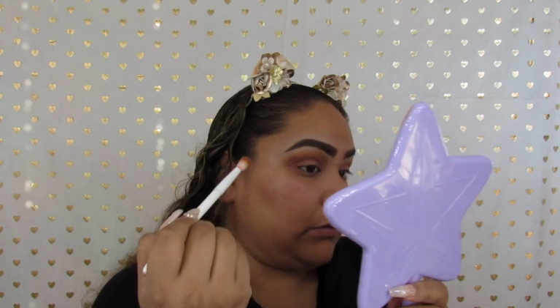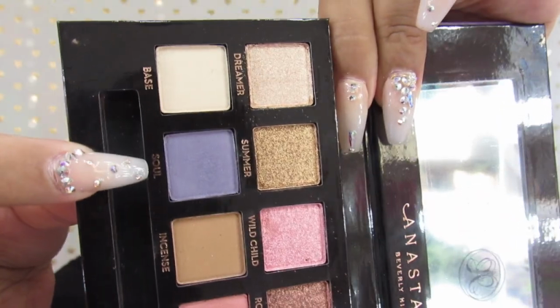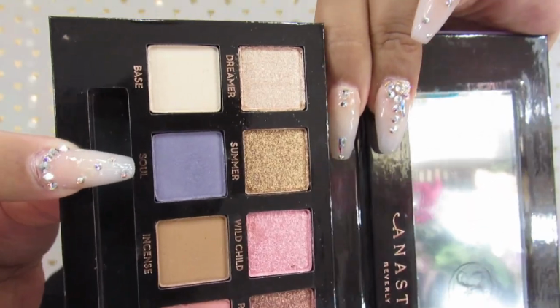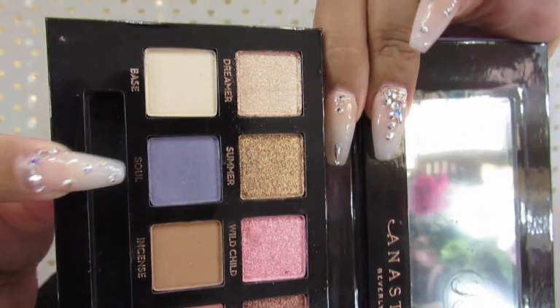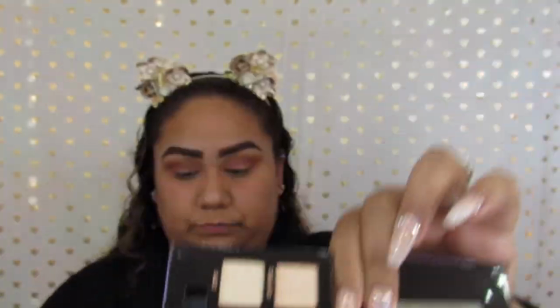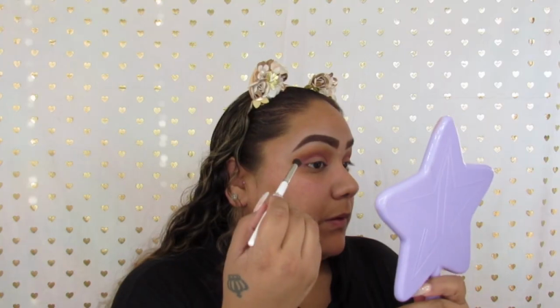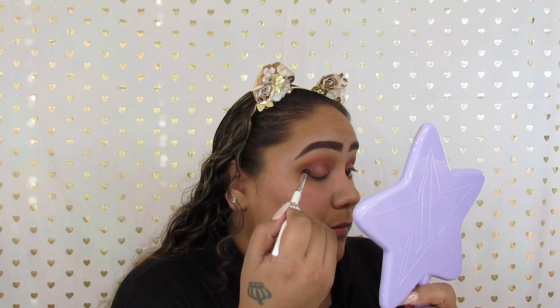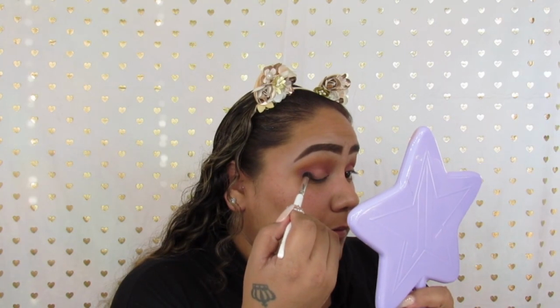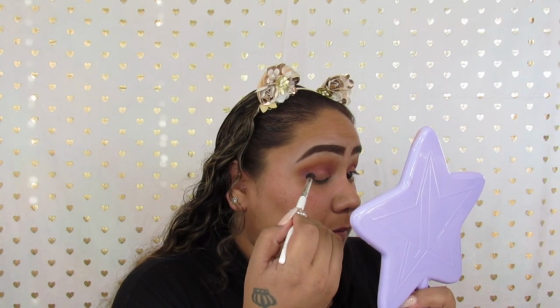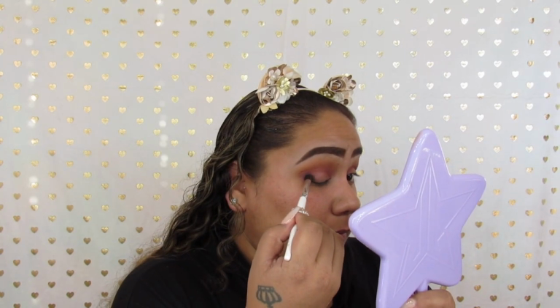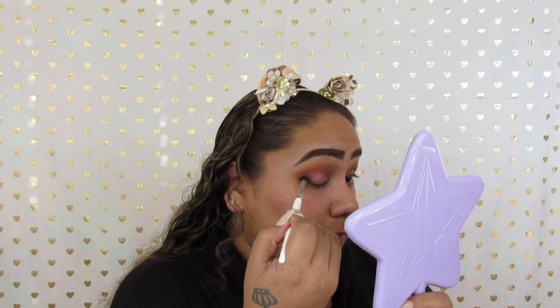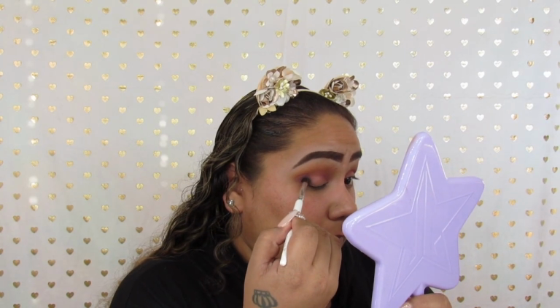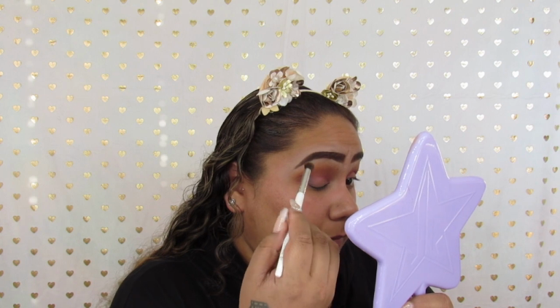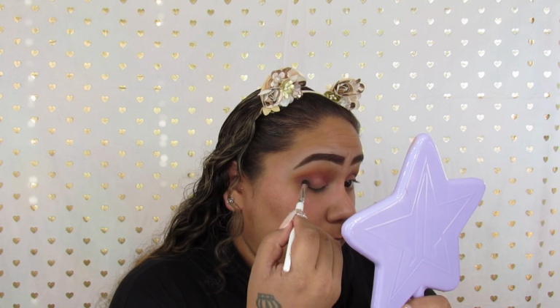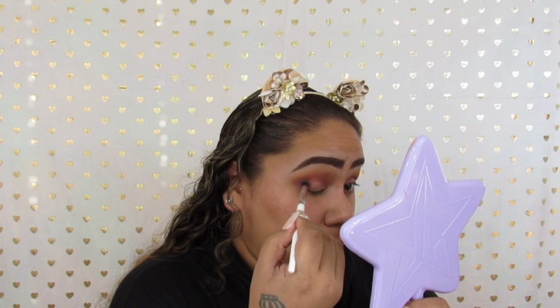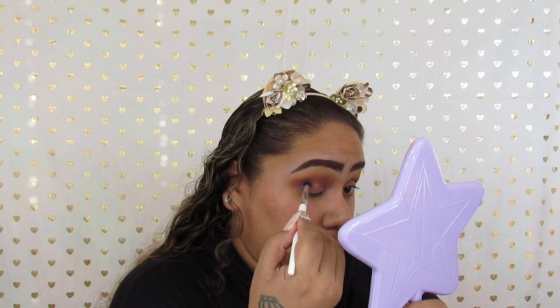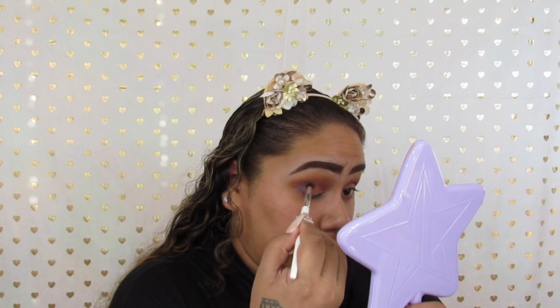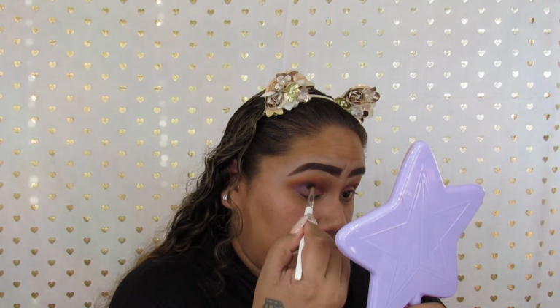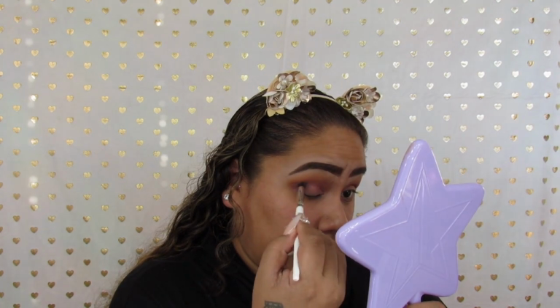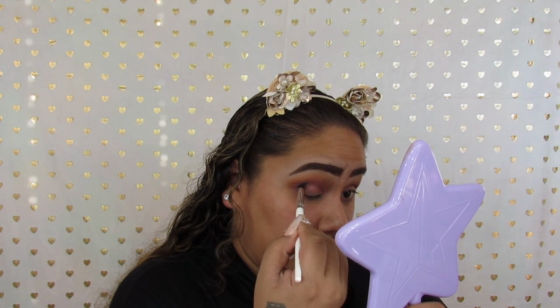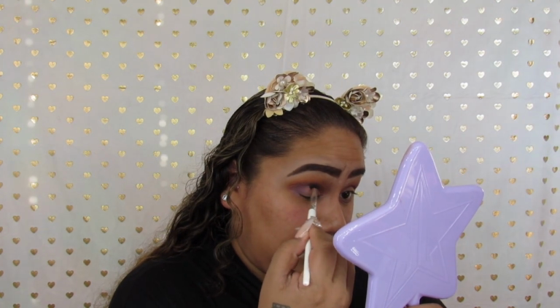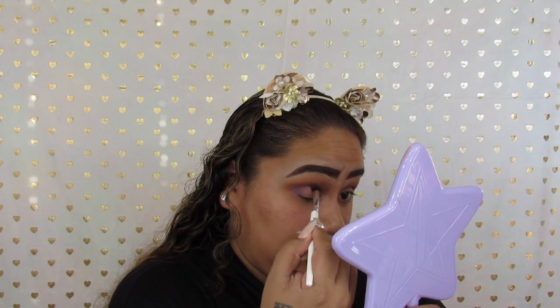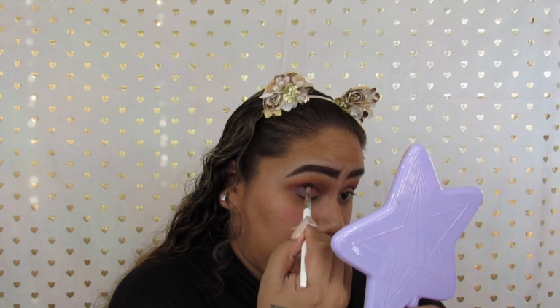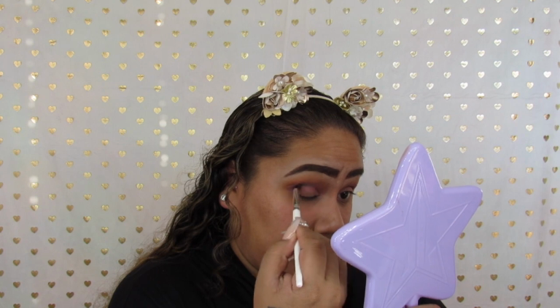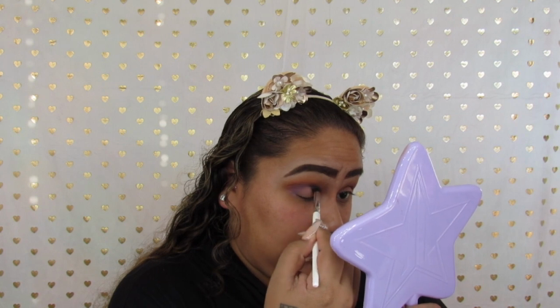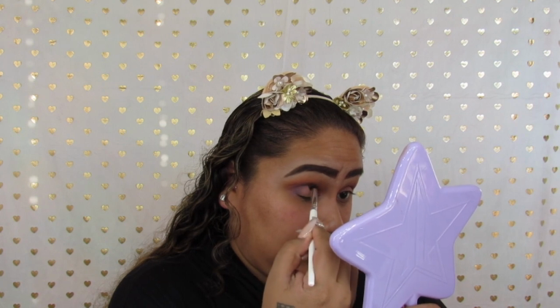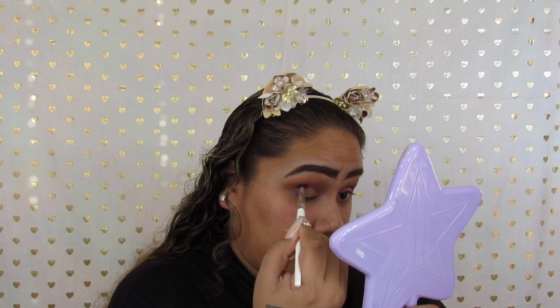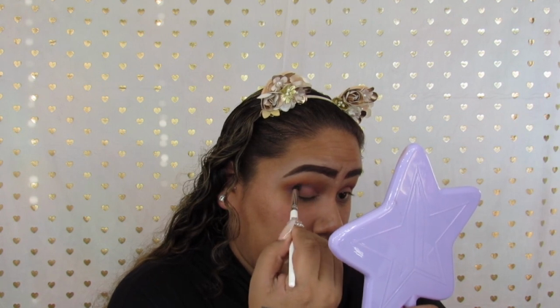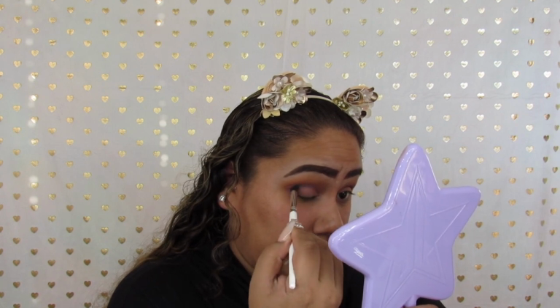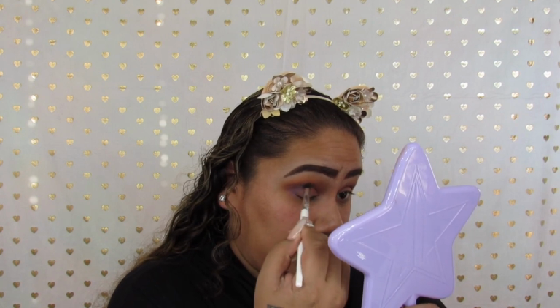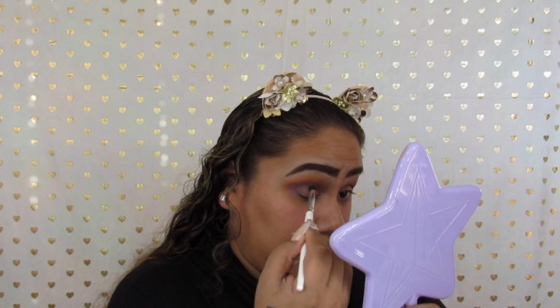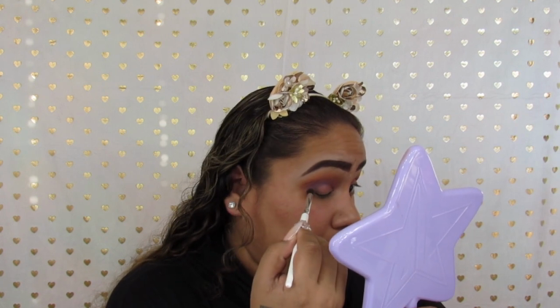For the last crease shade I'm going to use, we're going to go in with Sole and we're just going to take that halfway, focusing on the outer V of the eye just to give it a little bit more depth.